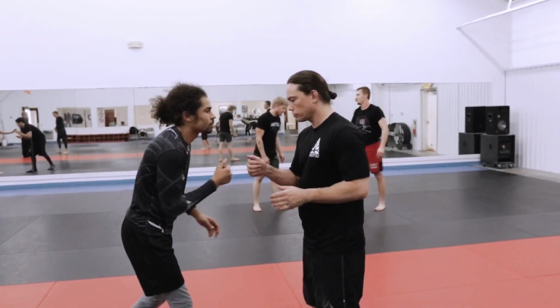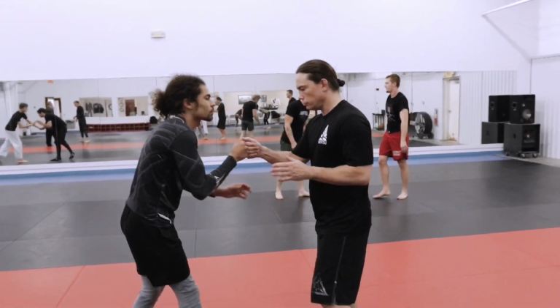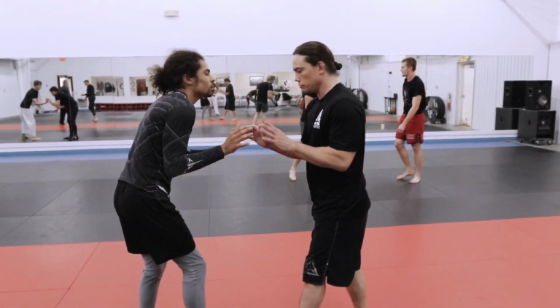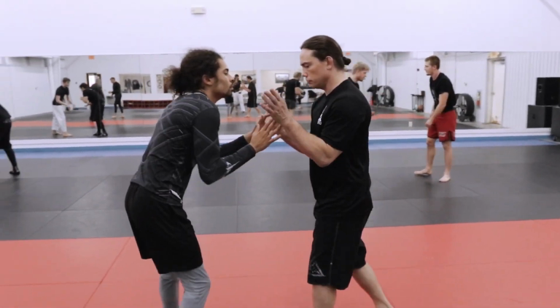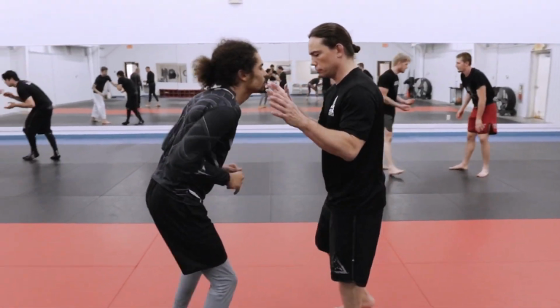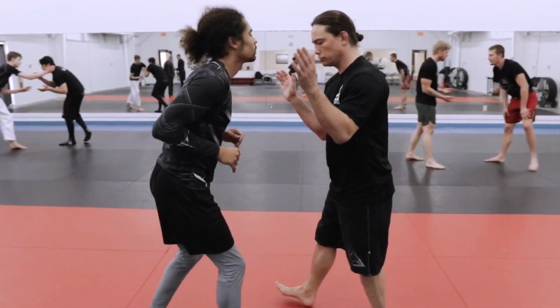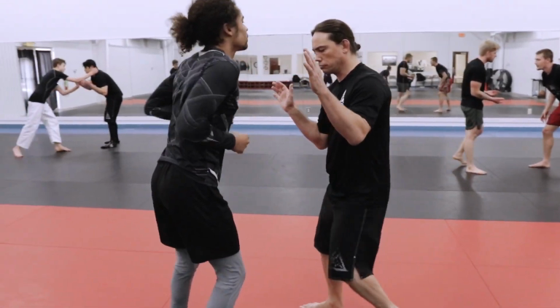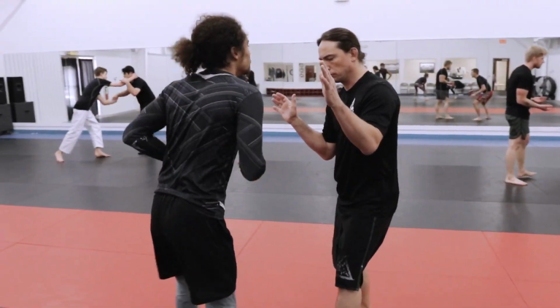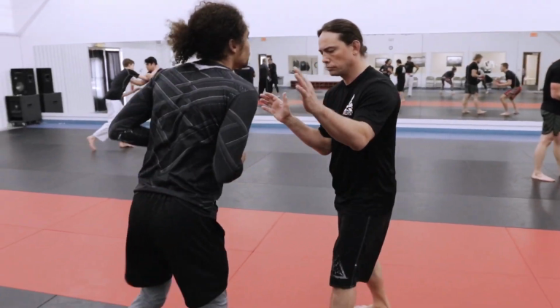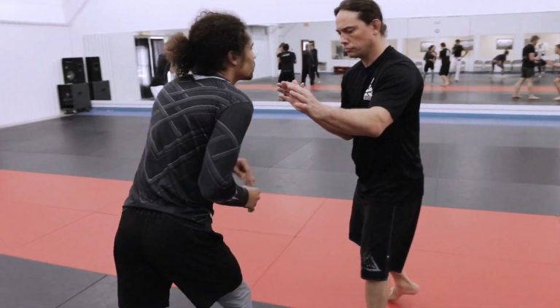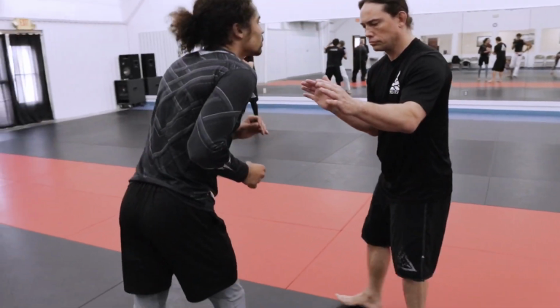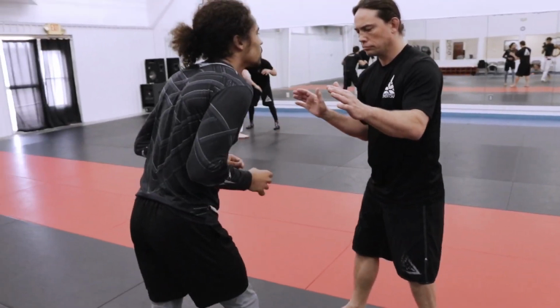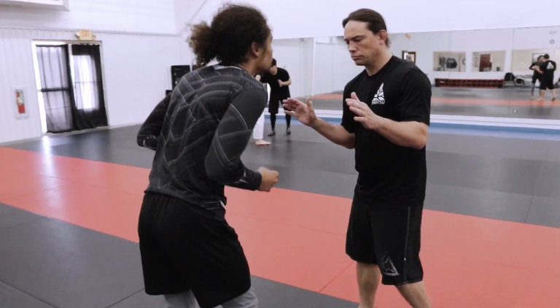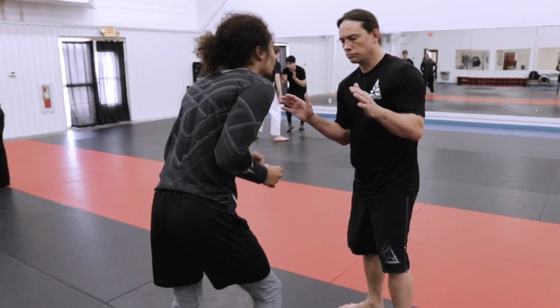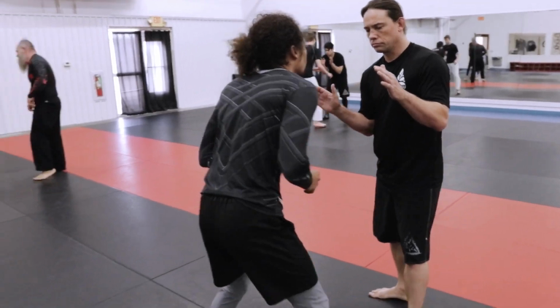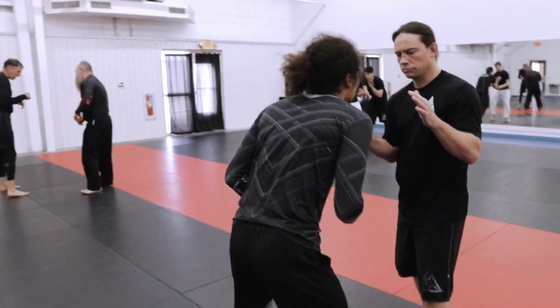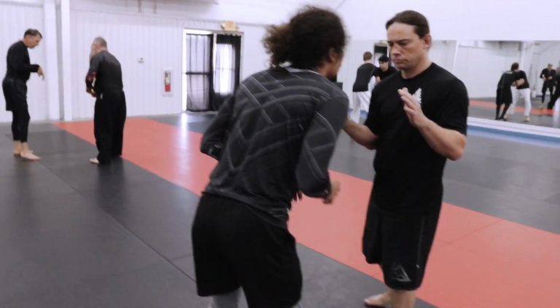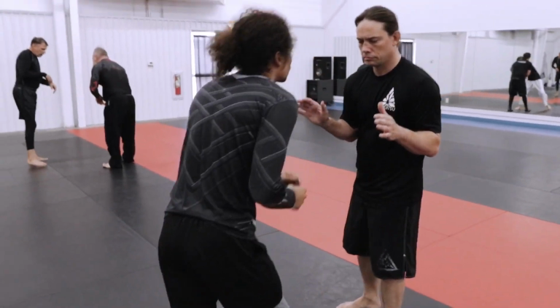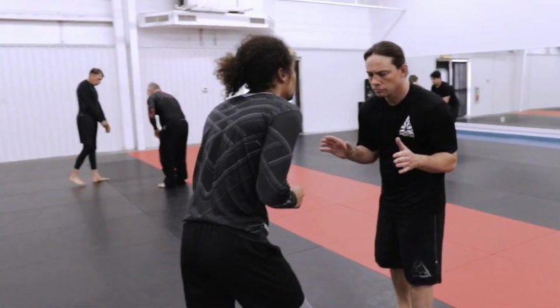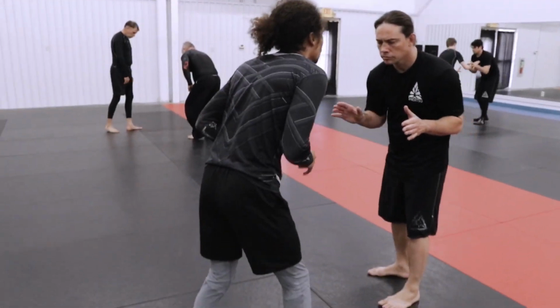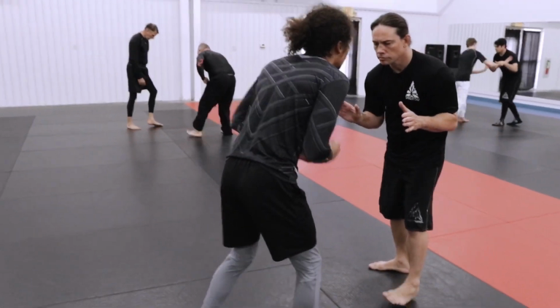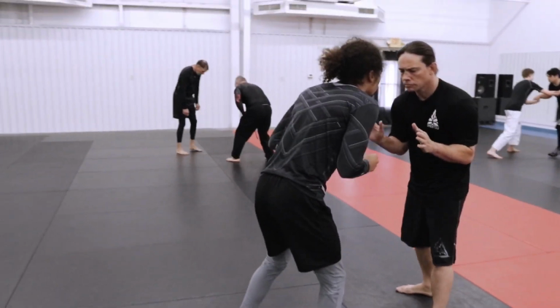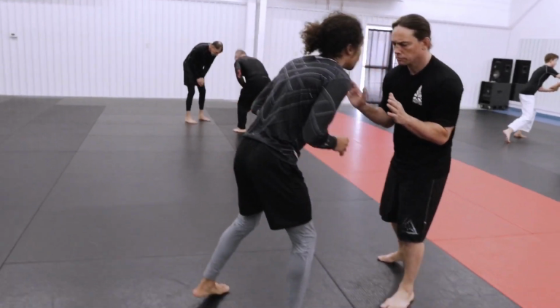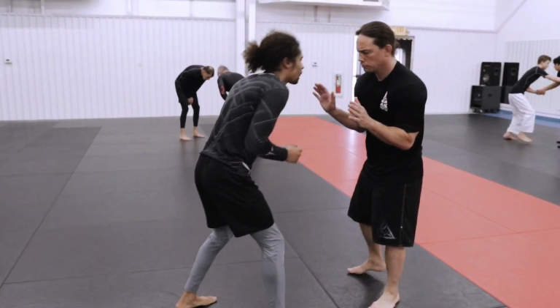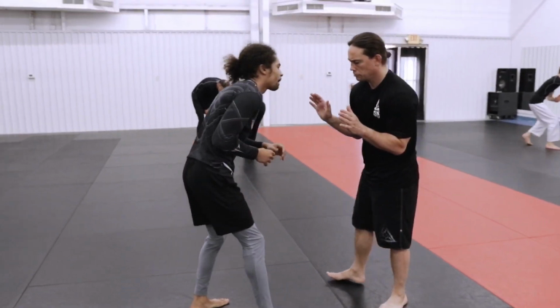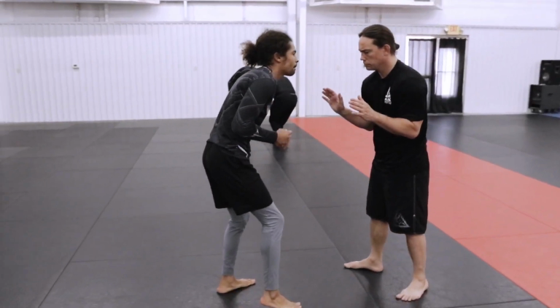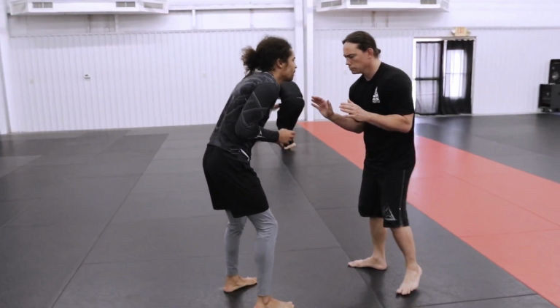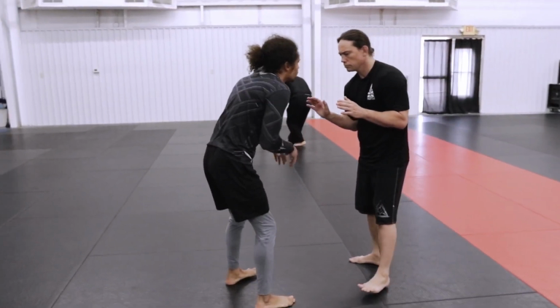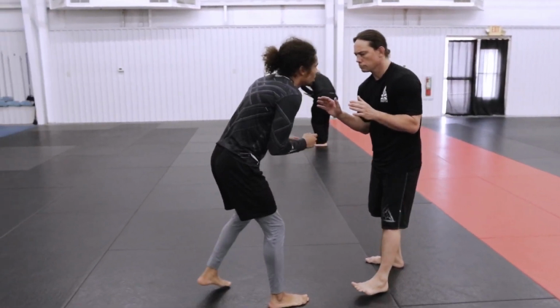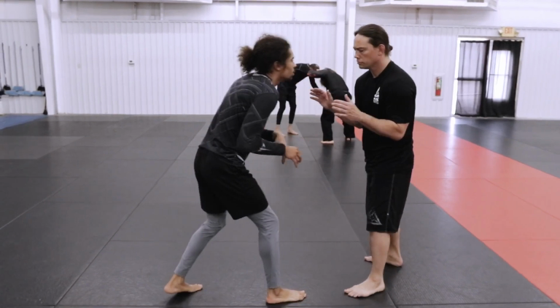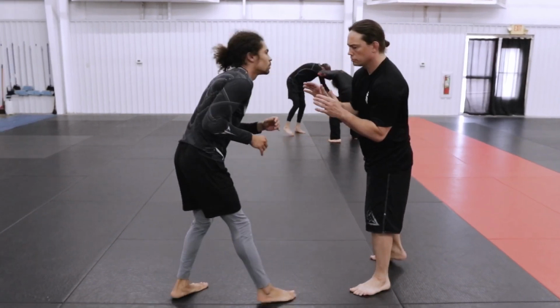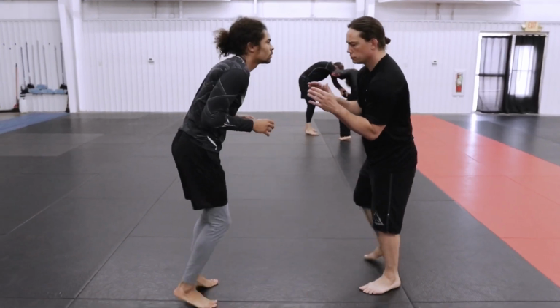Here's a little narrated roll with my good friend Moe Brown. He's also my blue belt. Love rolling with Moe — motivational Moe, that's what we call him. Great kid.